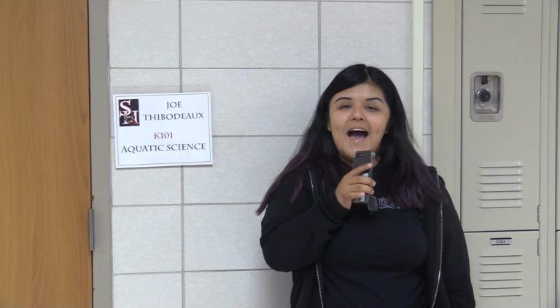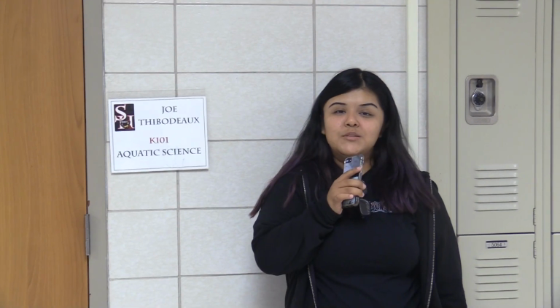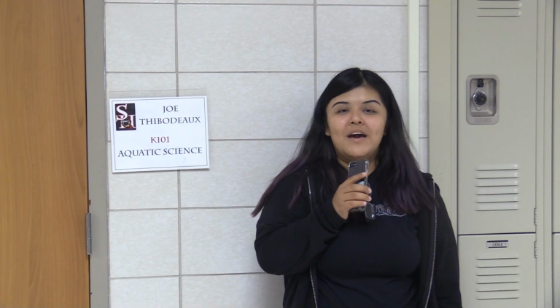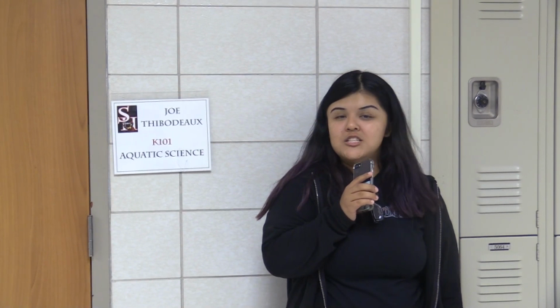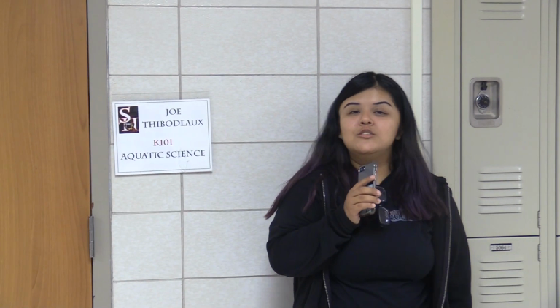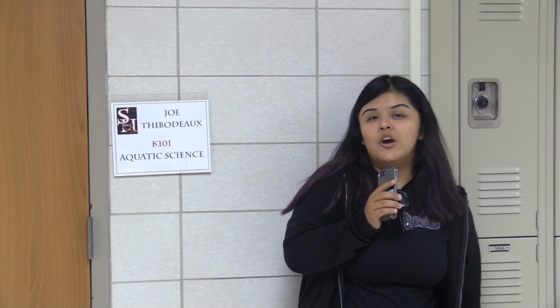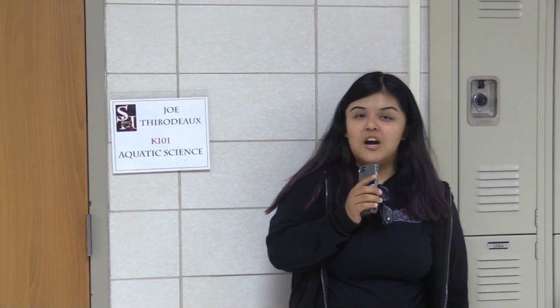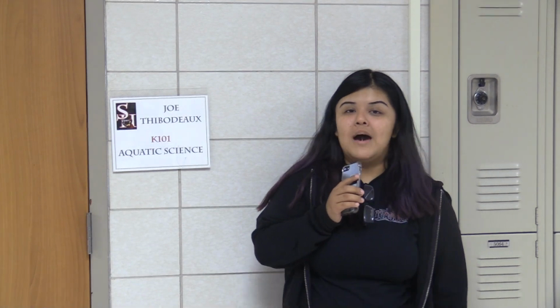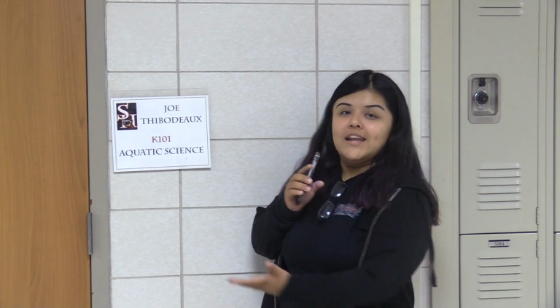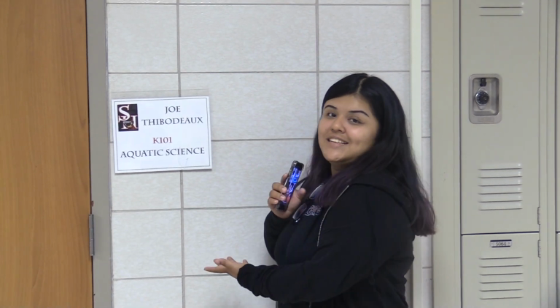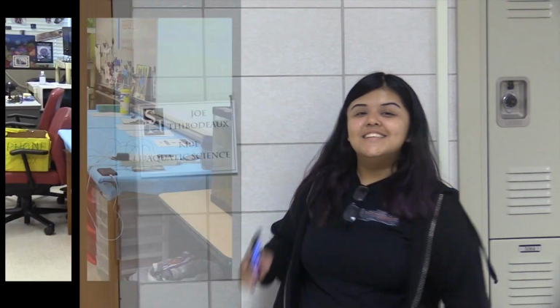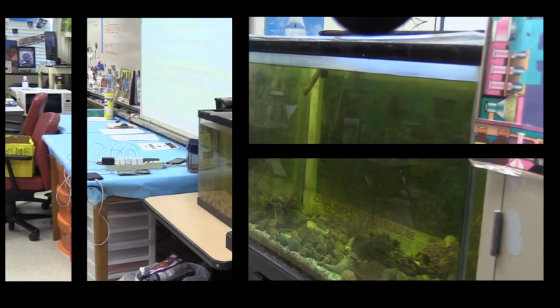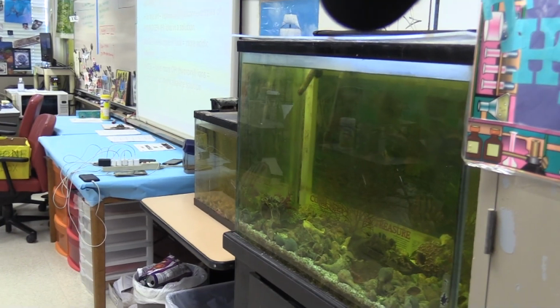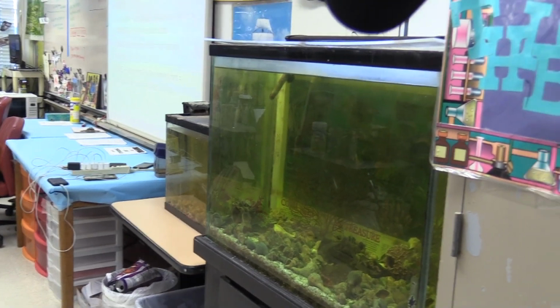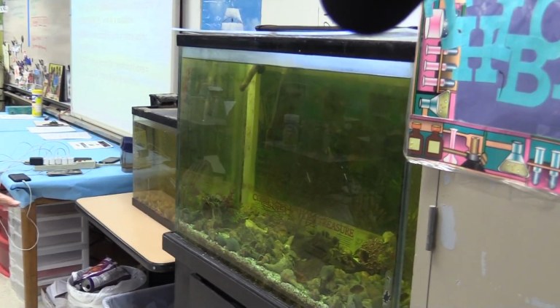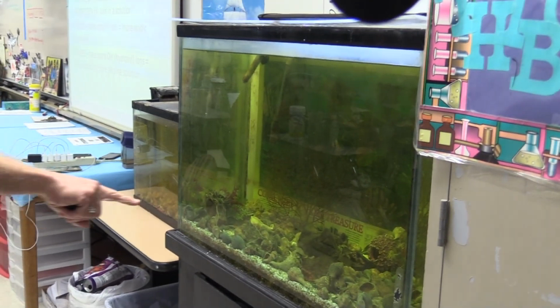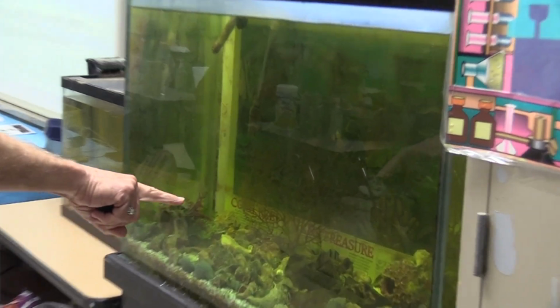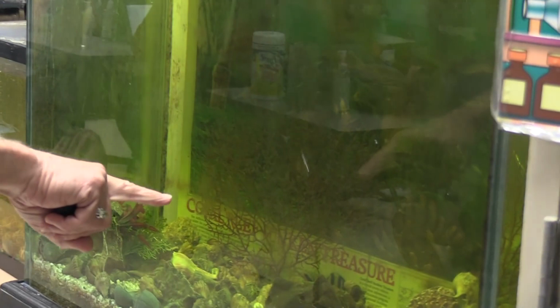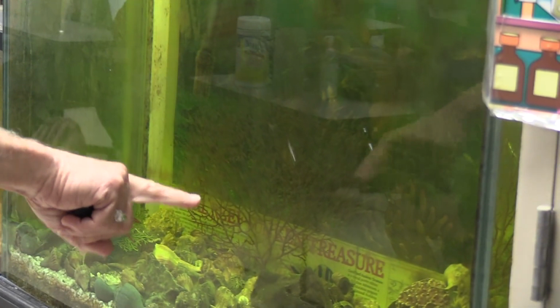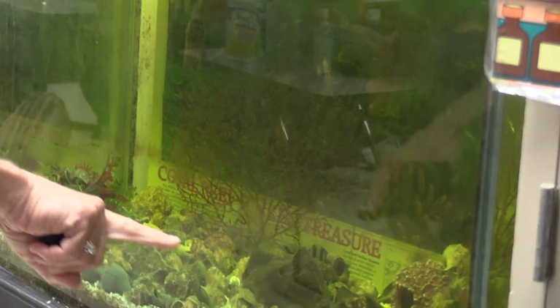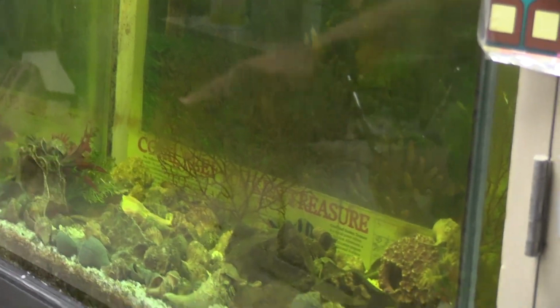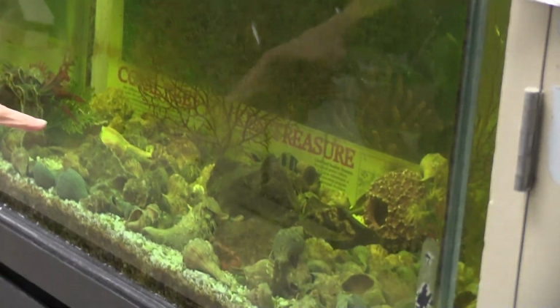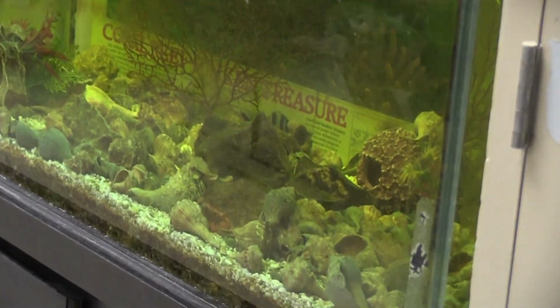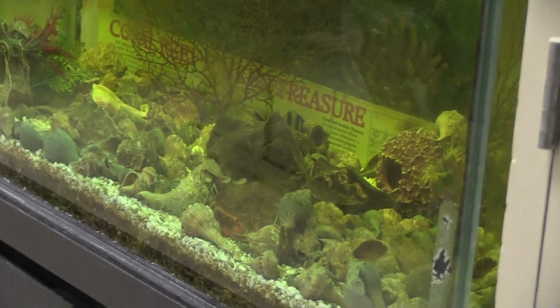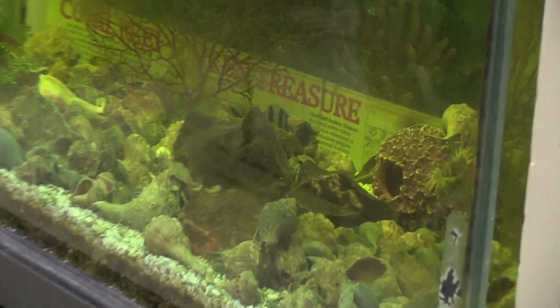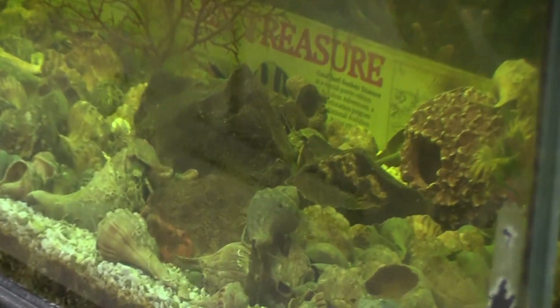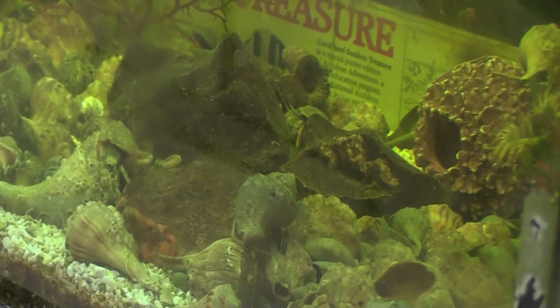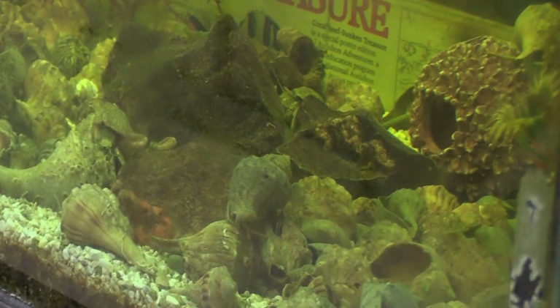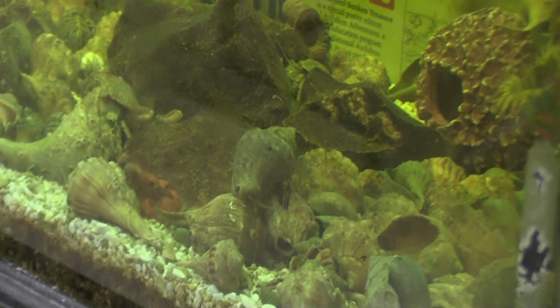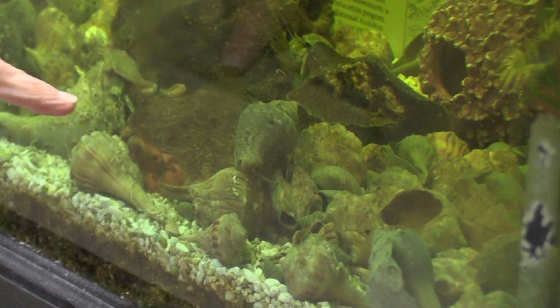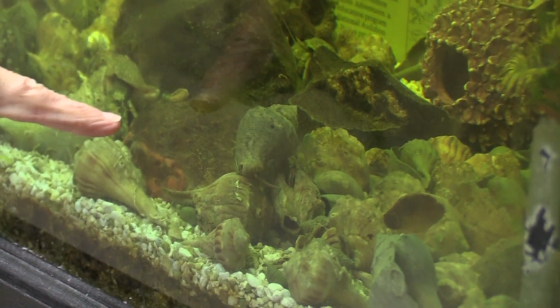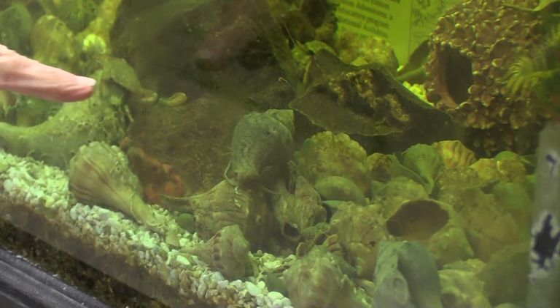Hi guys, welcome back to our show. Today we're going to be talking about aquatic science. This is a saltwater tank with hermit crabs in it. I do have some real true crabs in this tank — here are some of the hermit crabs moving around.